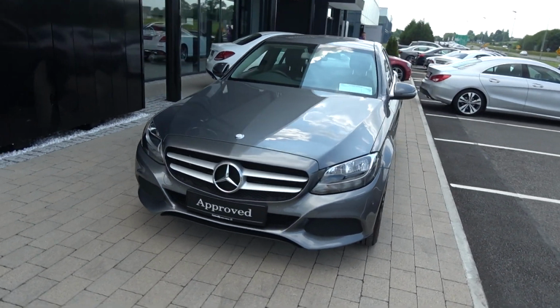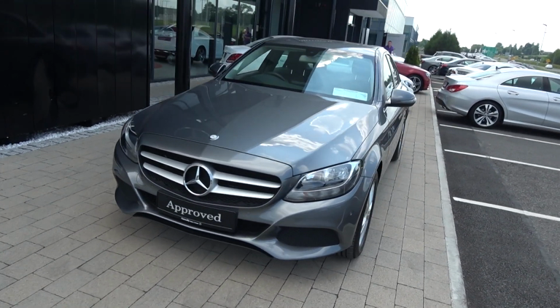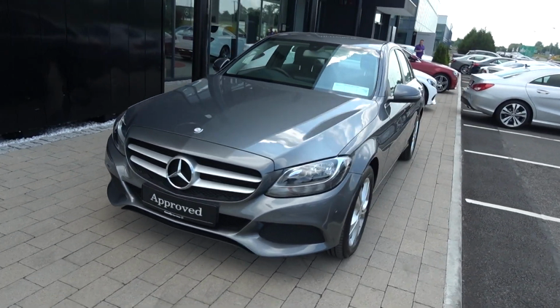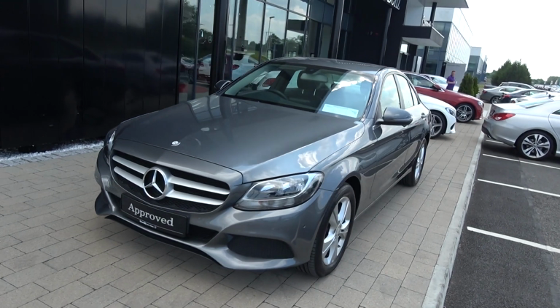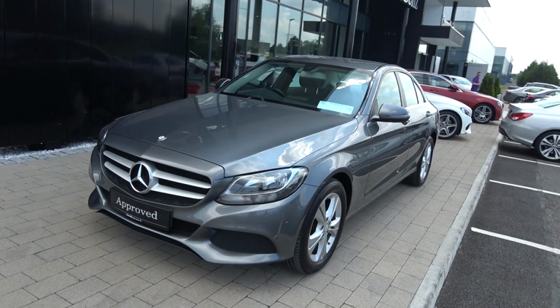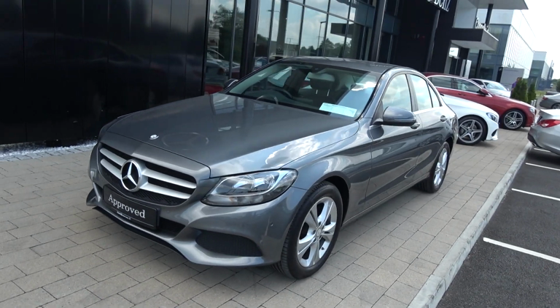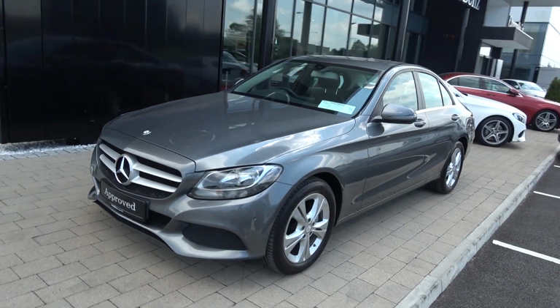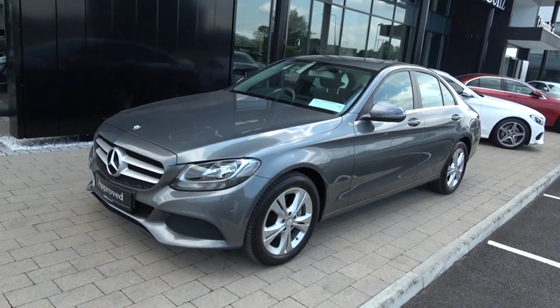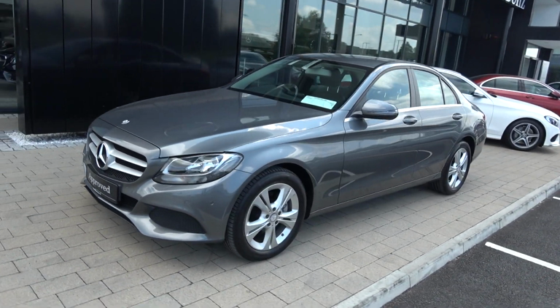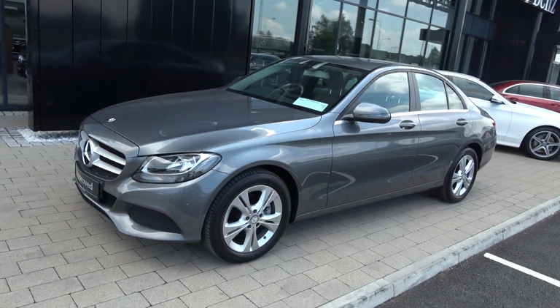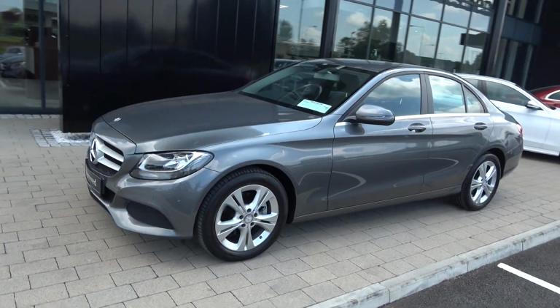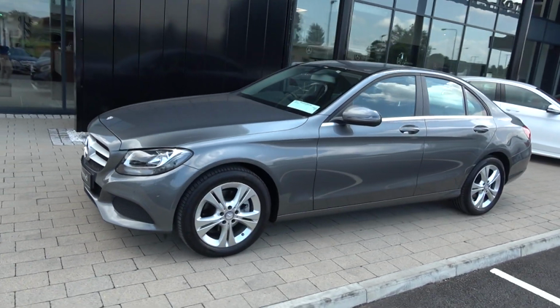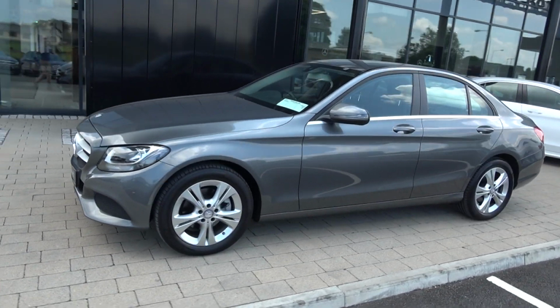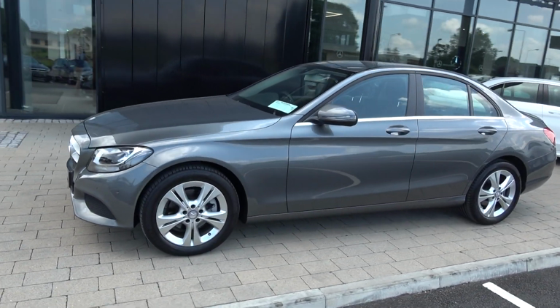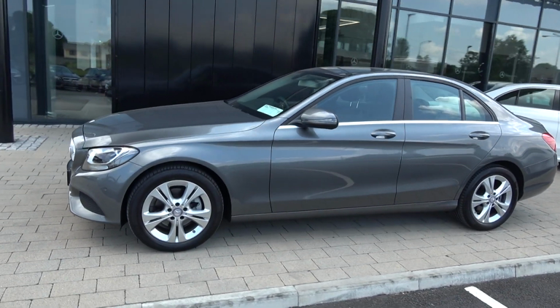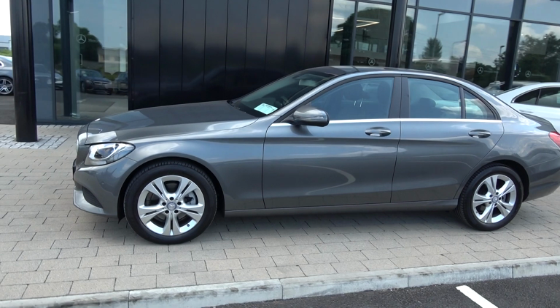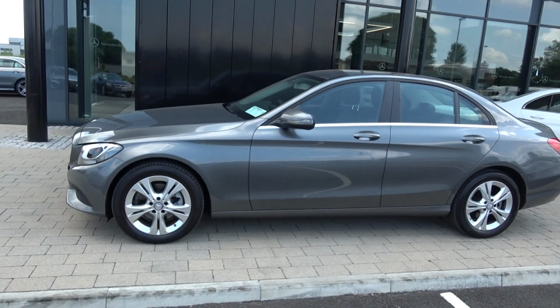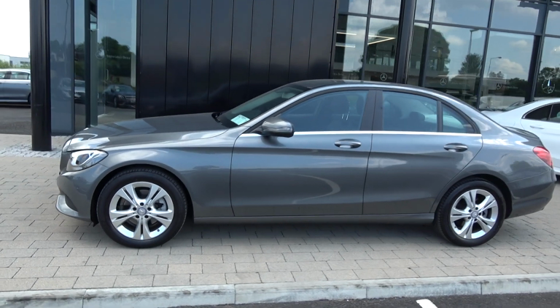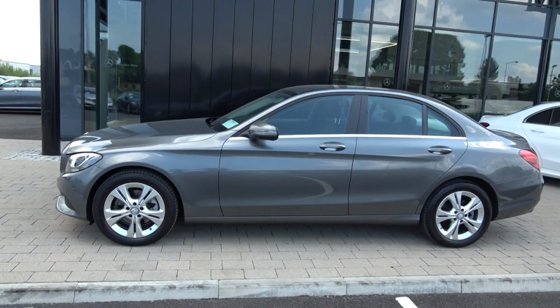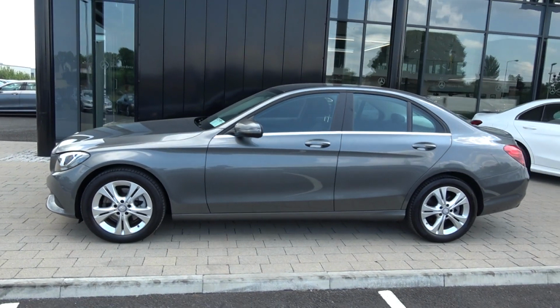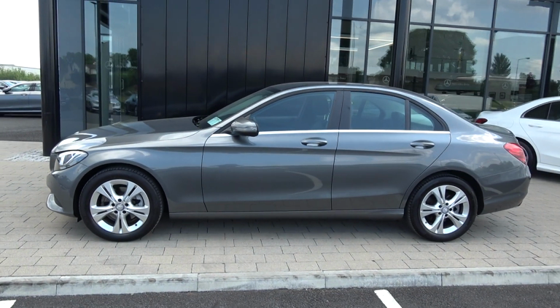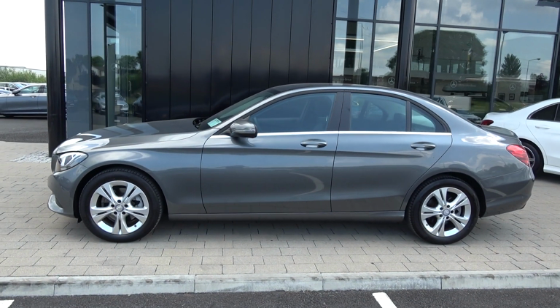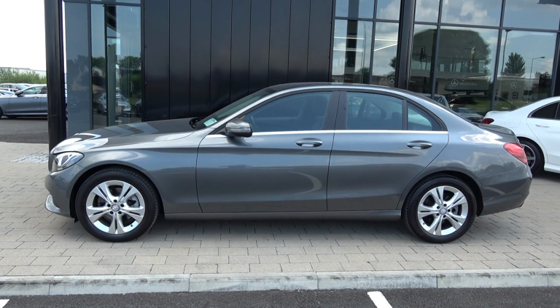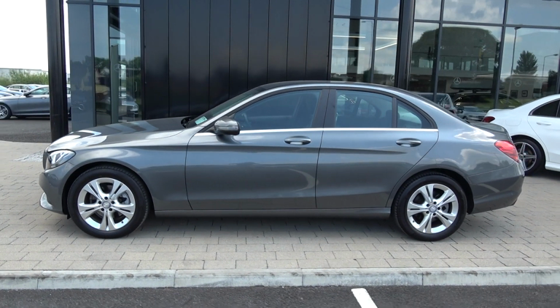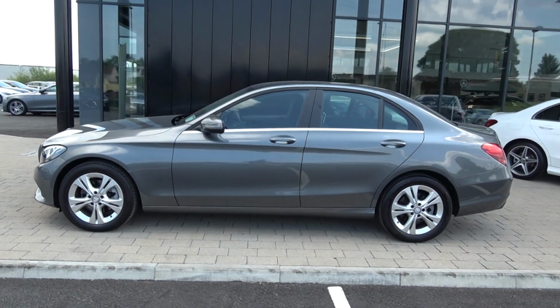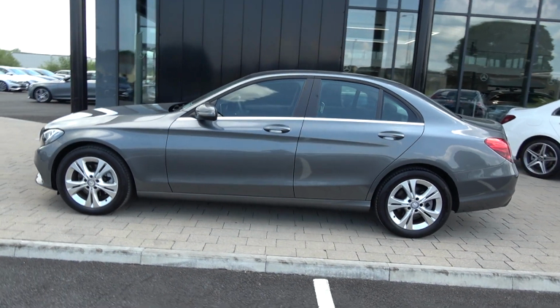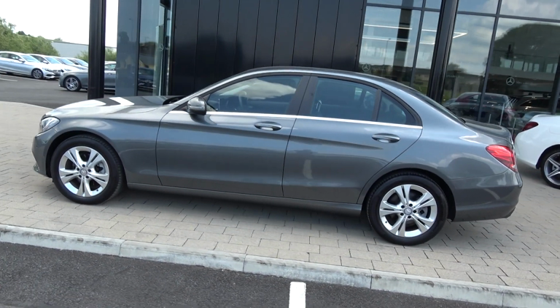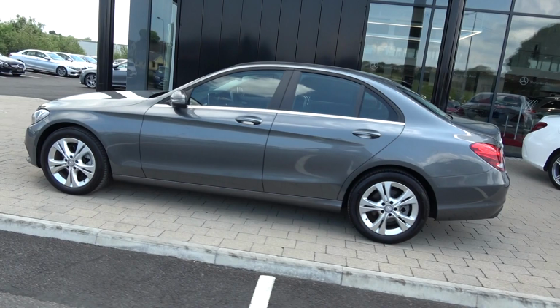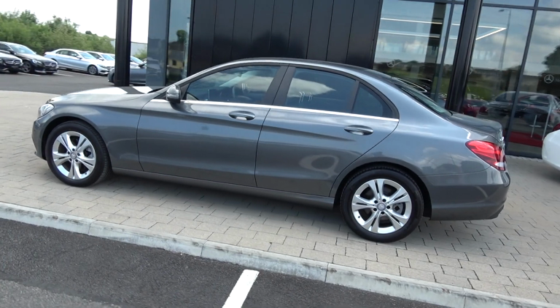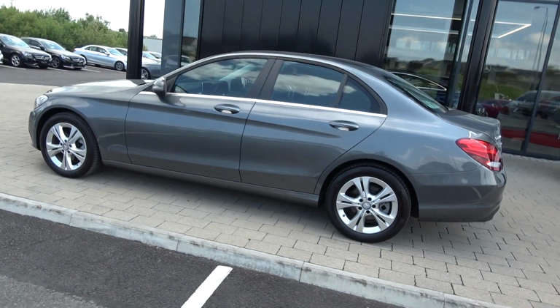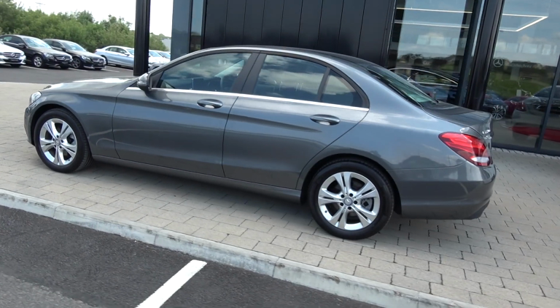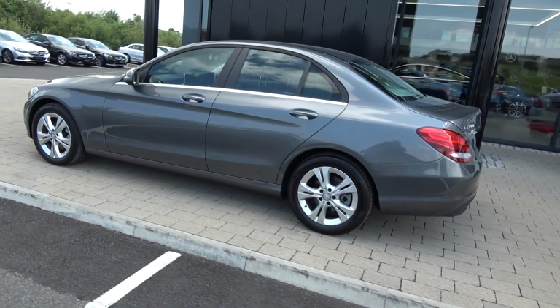Moving forward, your daytime running lights, front and rear parking sensors, and honeycomb diffusers. This vehicle is complemented by 17-inch multi-spoke alloys, colour-coded electric heated wing mirrors, and LED tailgate lights.